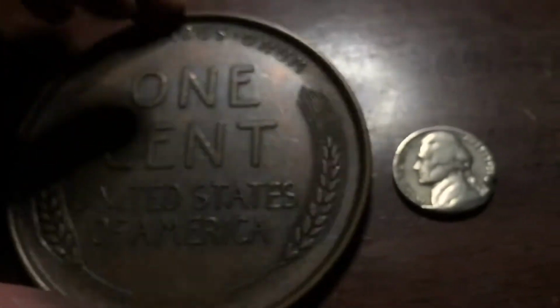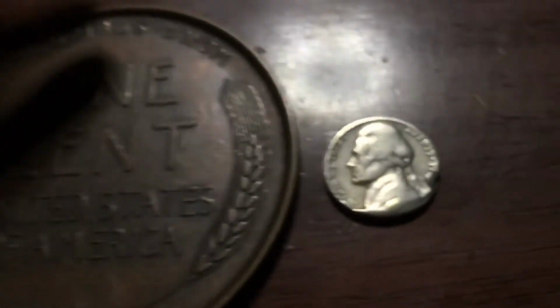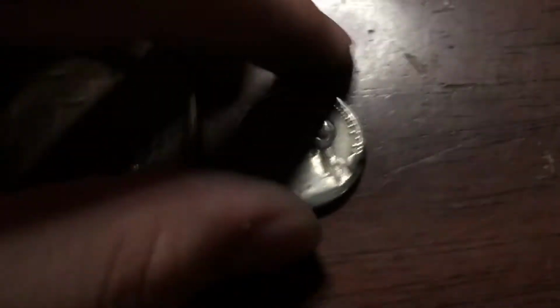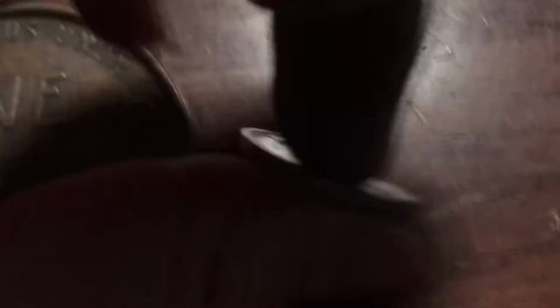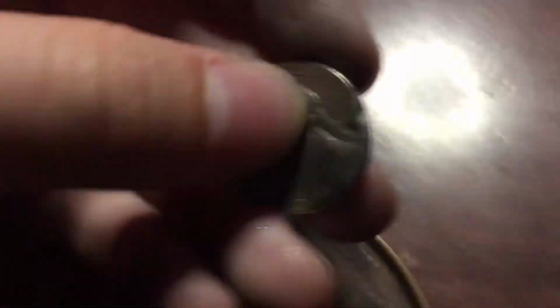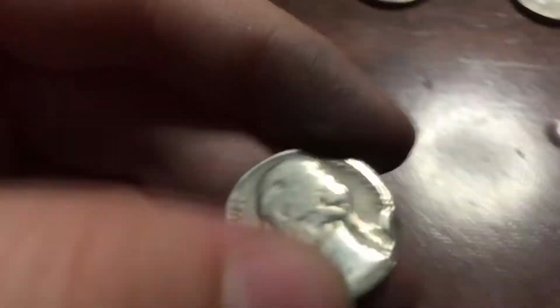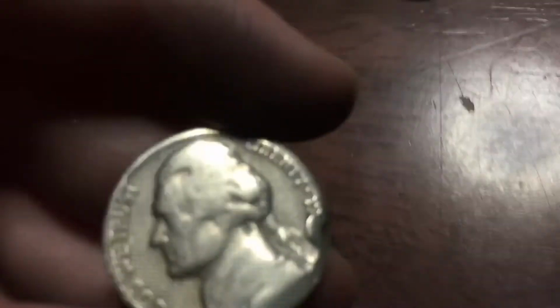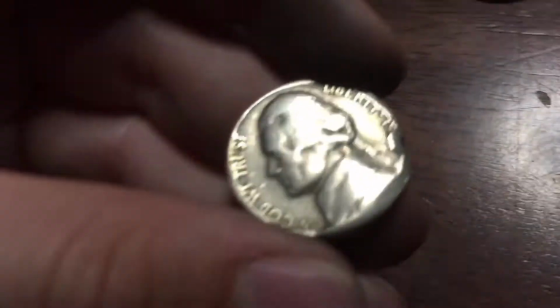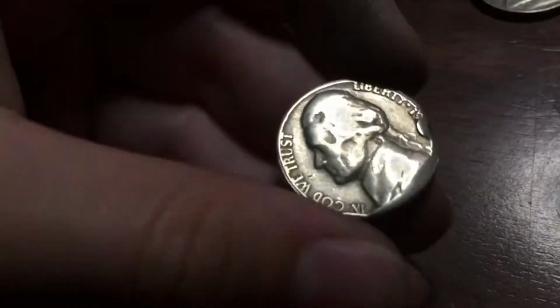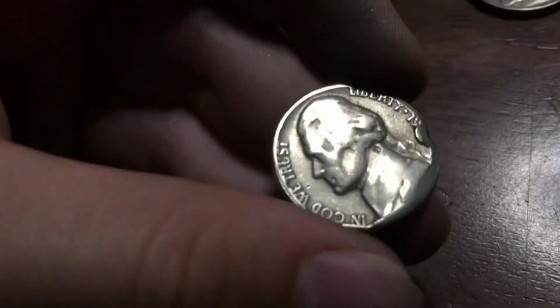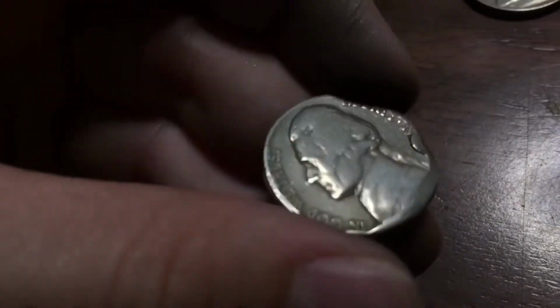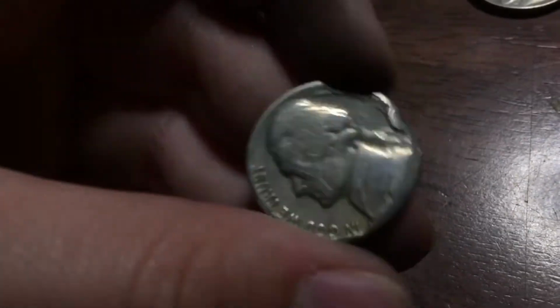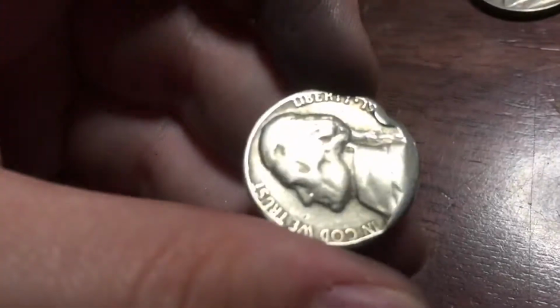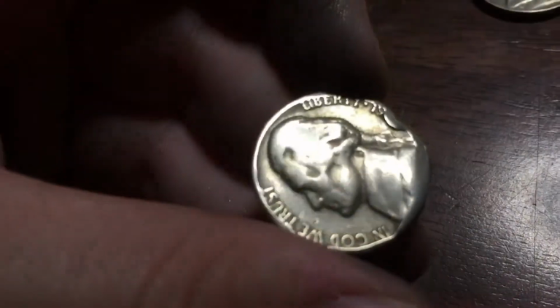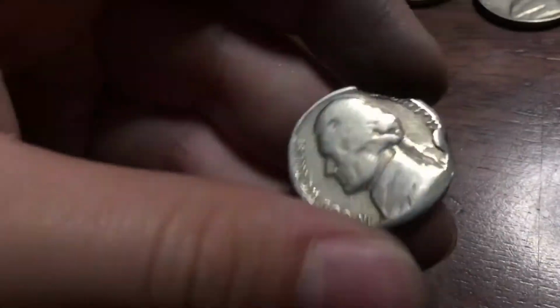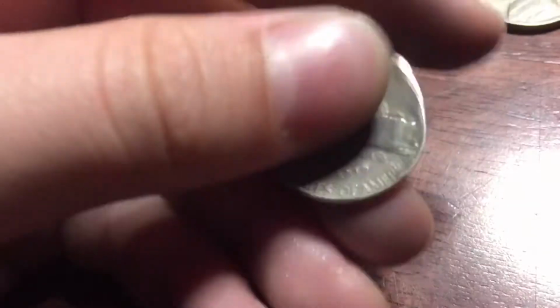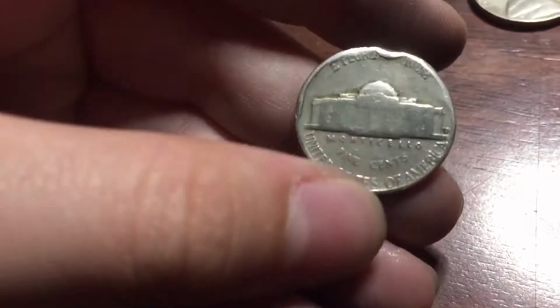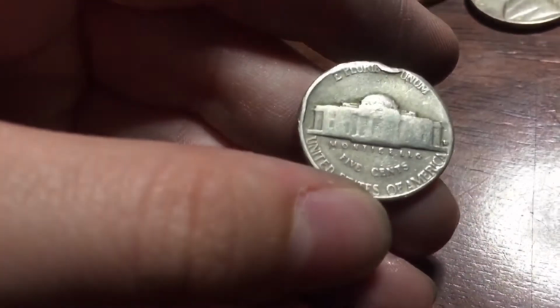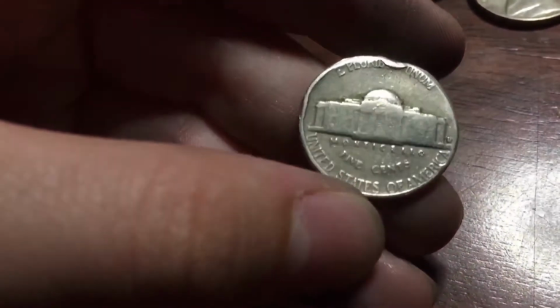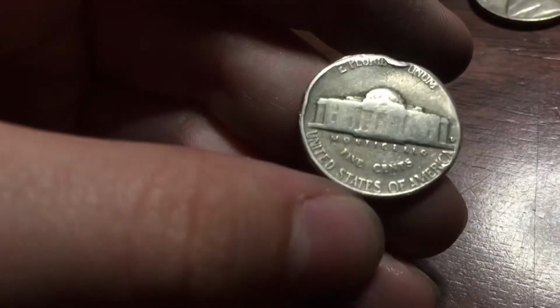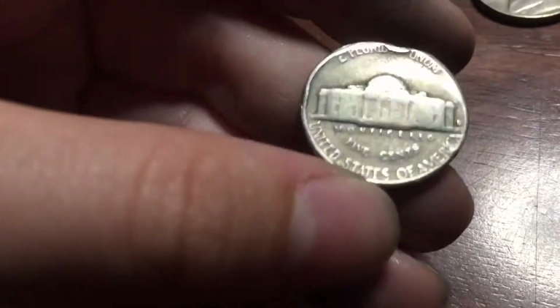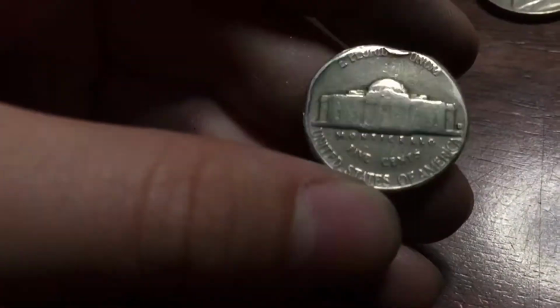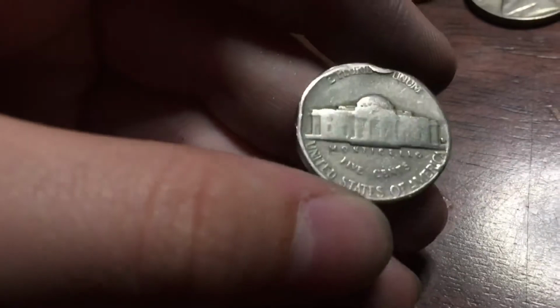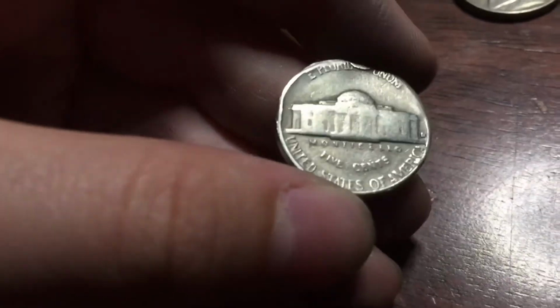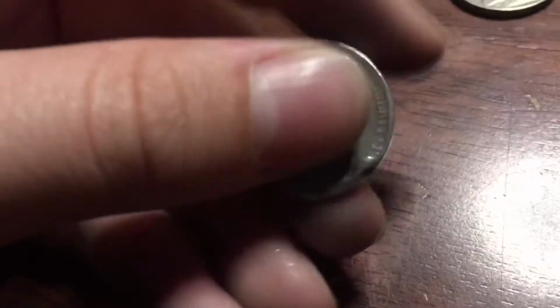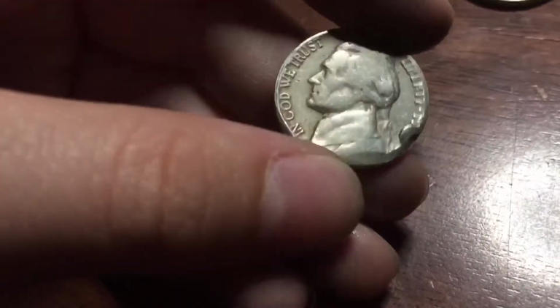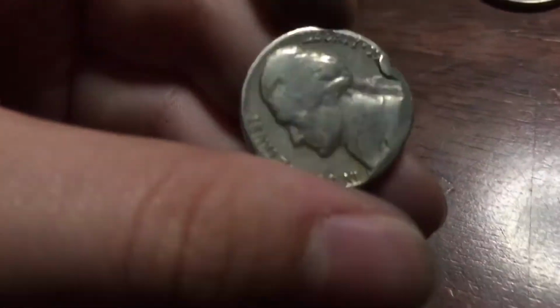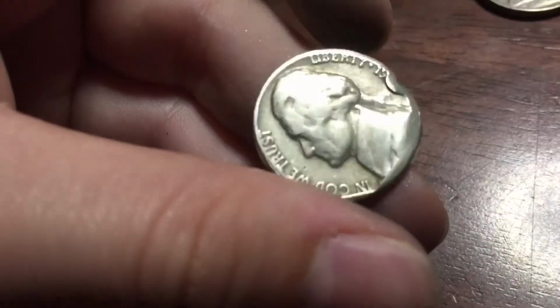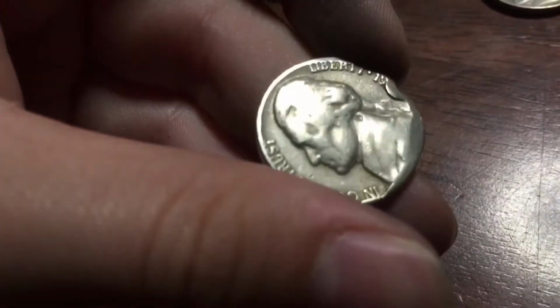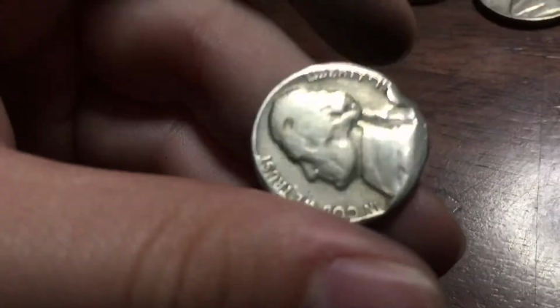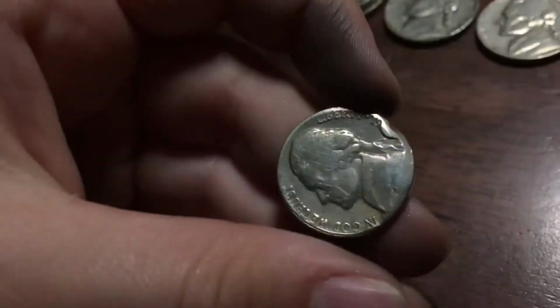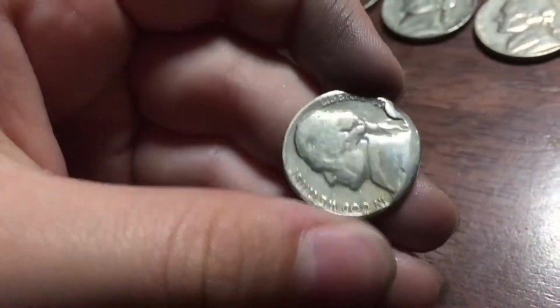Down here for the old Jeffersons, we have a dateless one — it's 19-something, looks like a 1940s, but who knows.